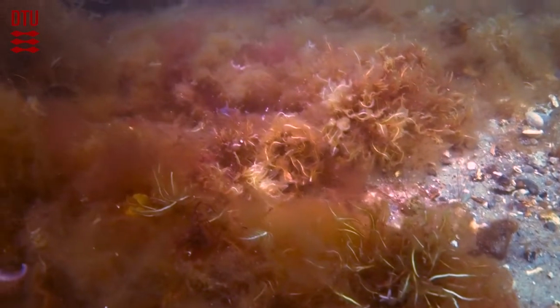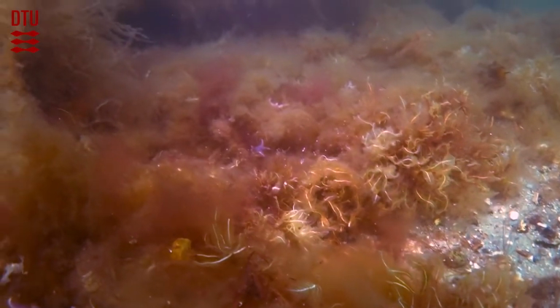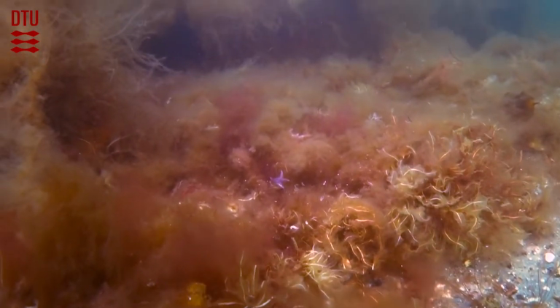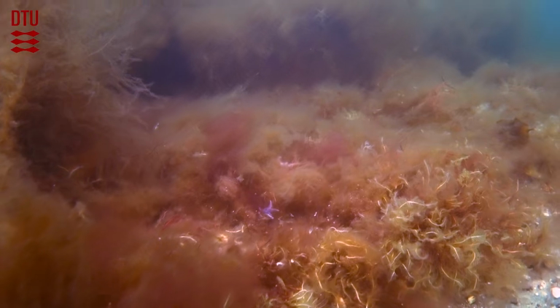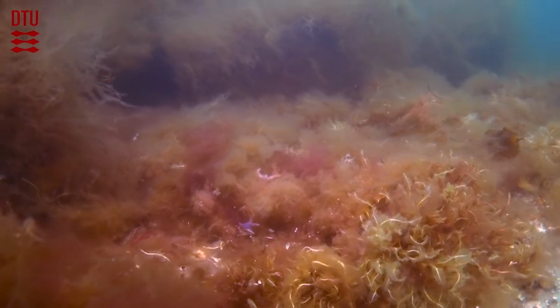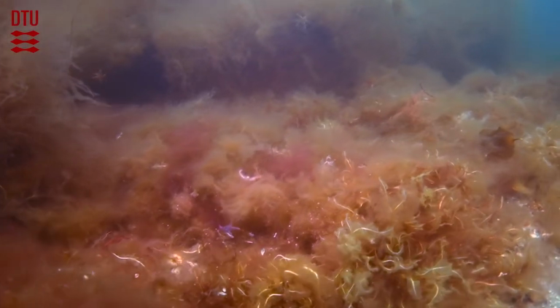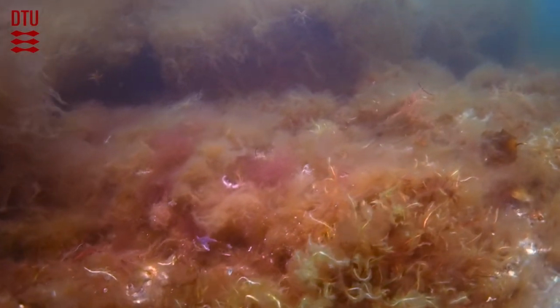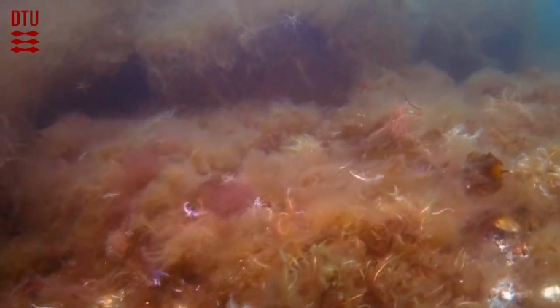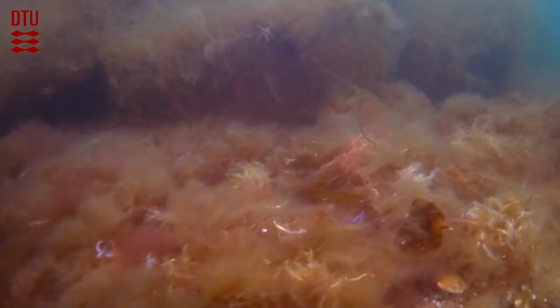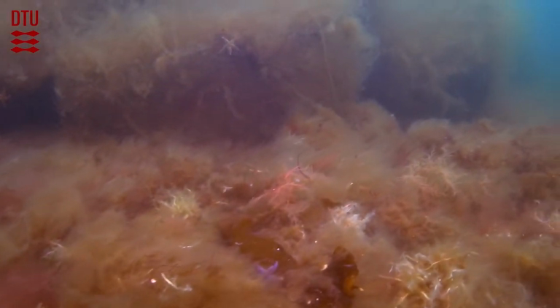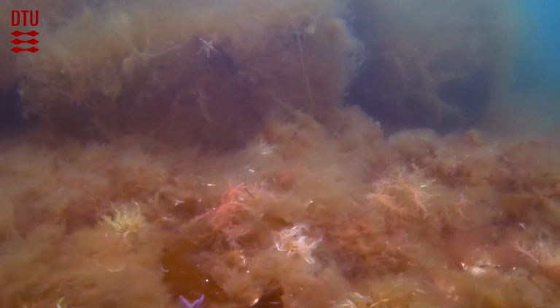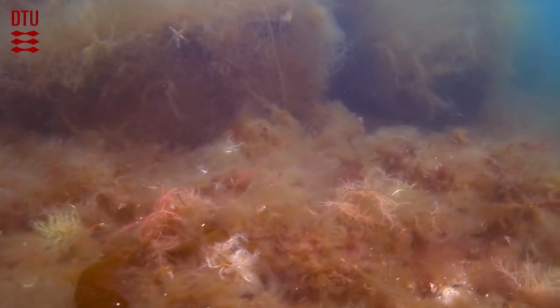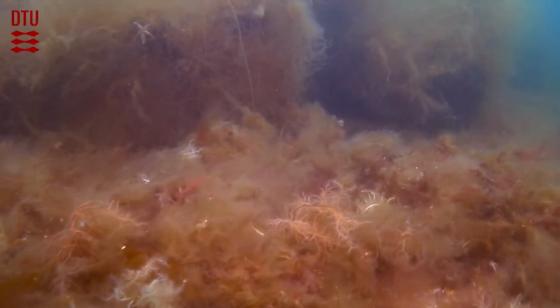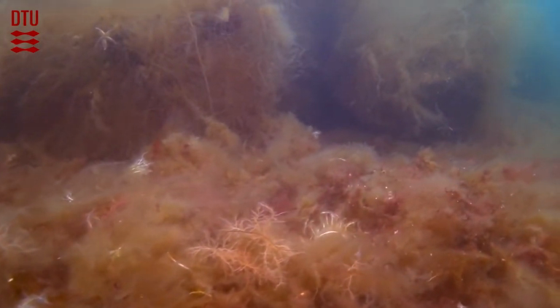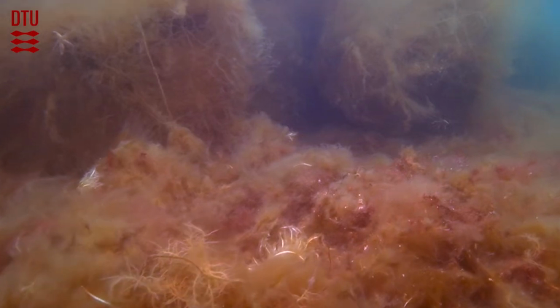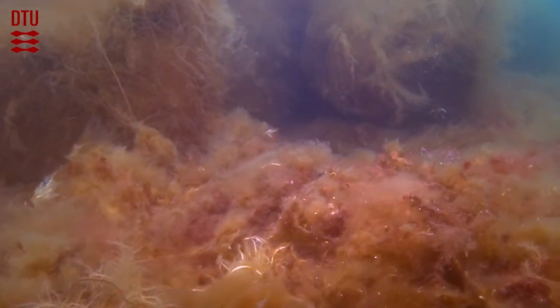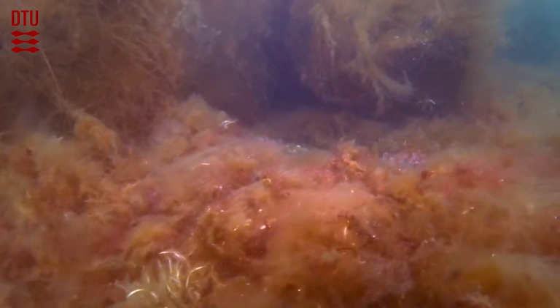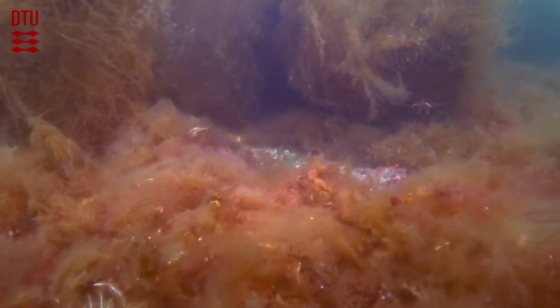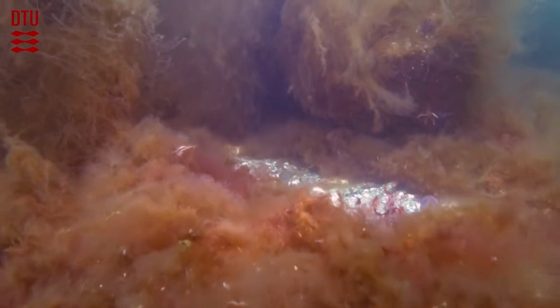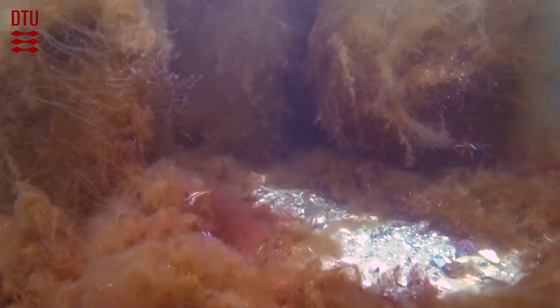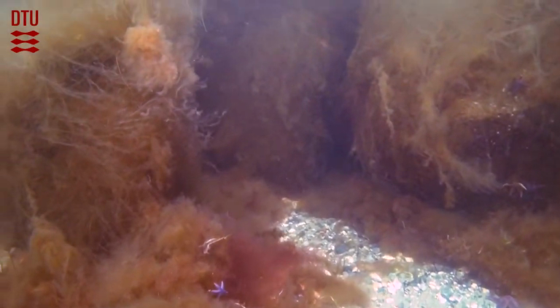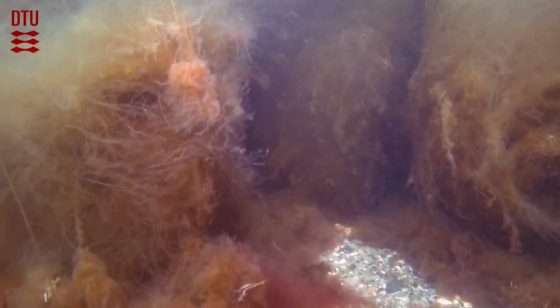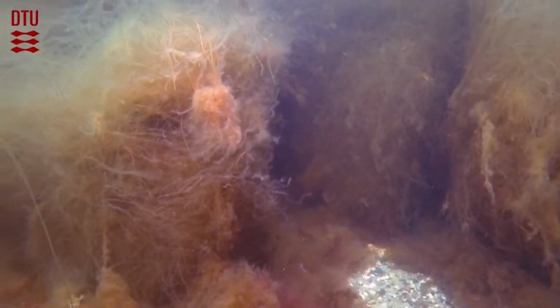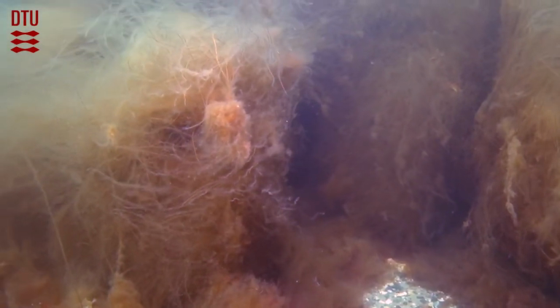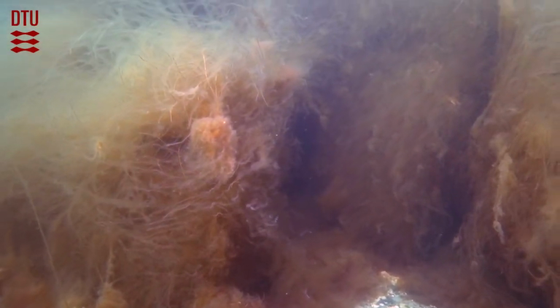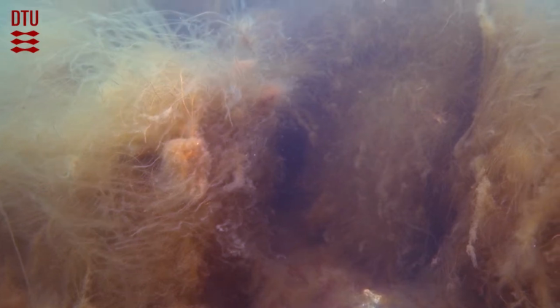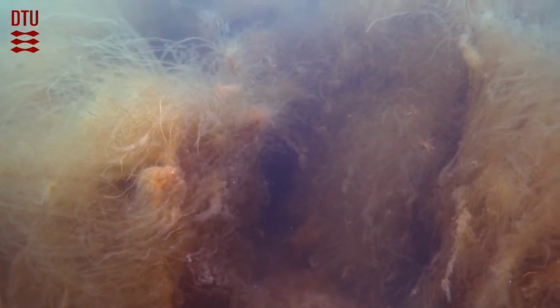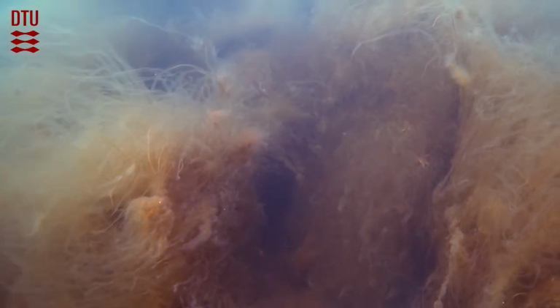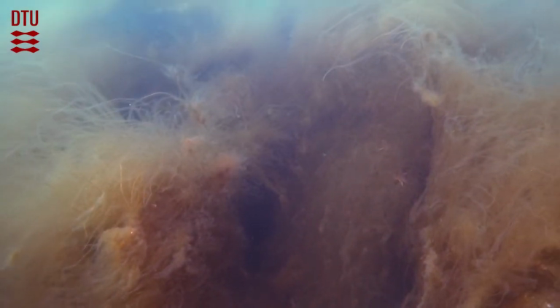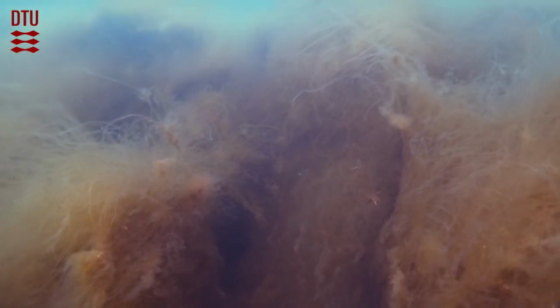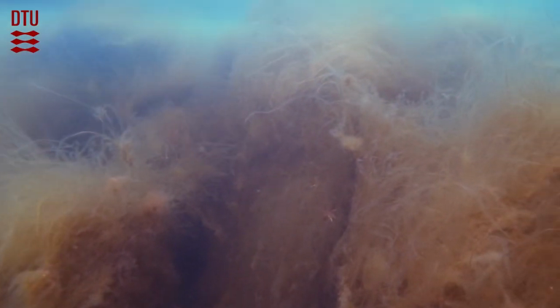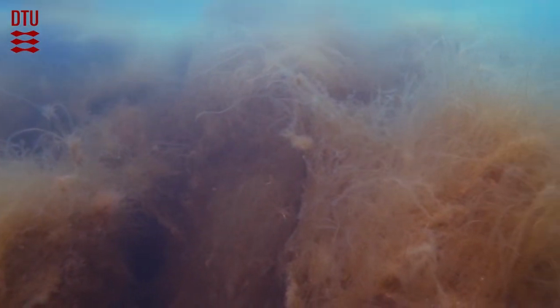Reefs are habitats that provide structural complexity, which attract and concentrate fish. Reefs can function as protection both from predators and the environment. Furthermore, reefs often have higher food availability in comparison to the surrounding areas.